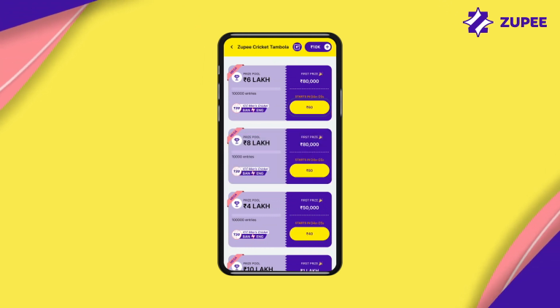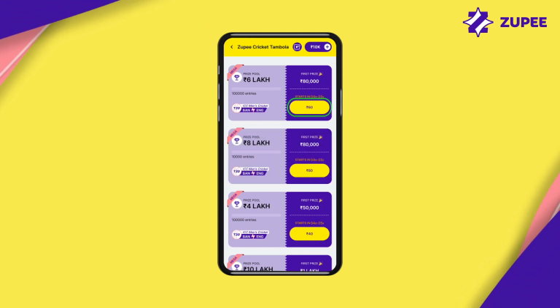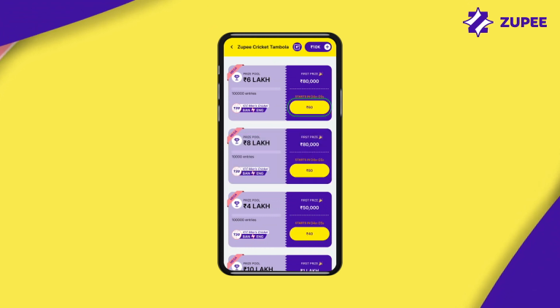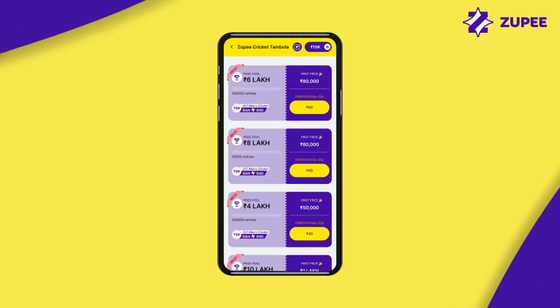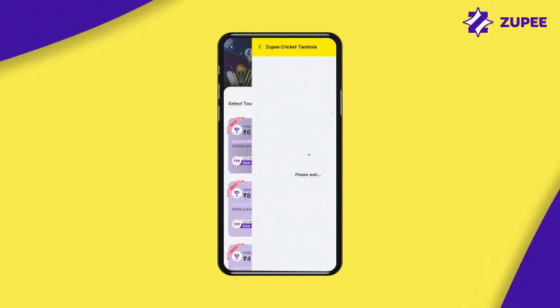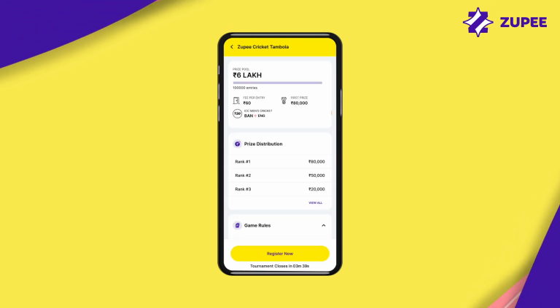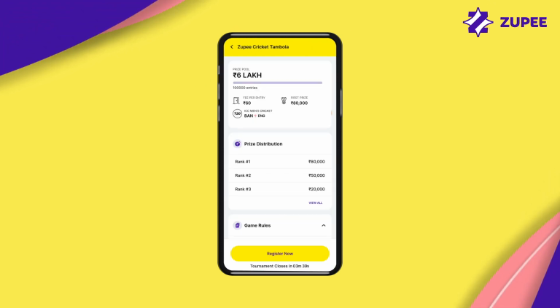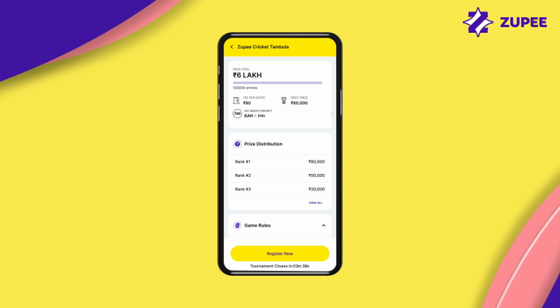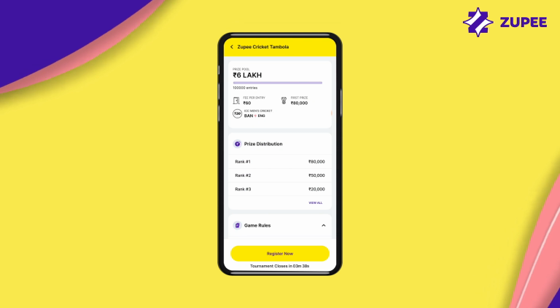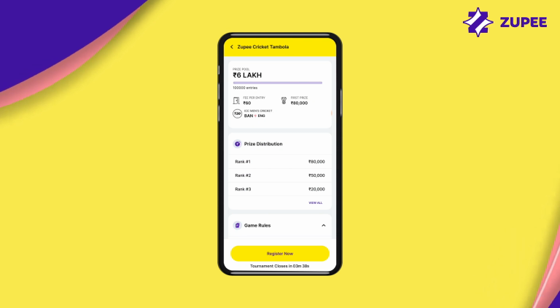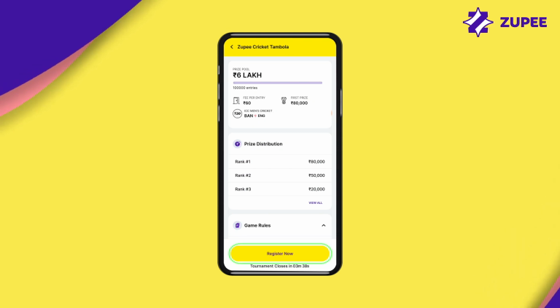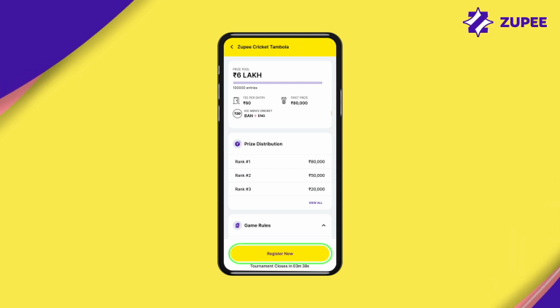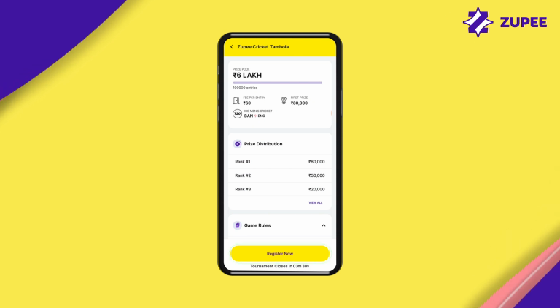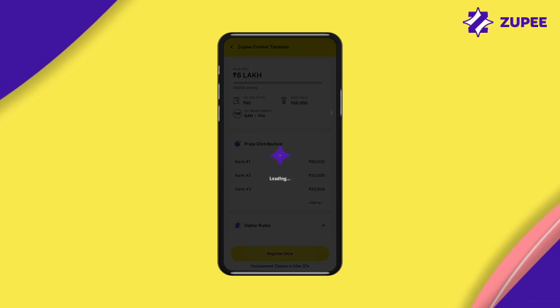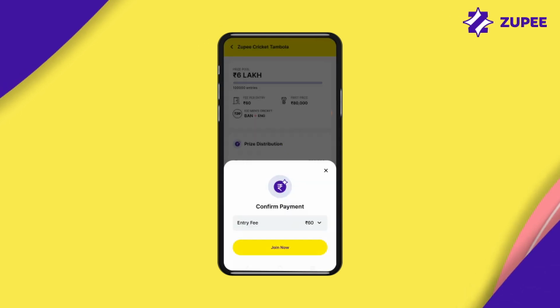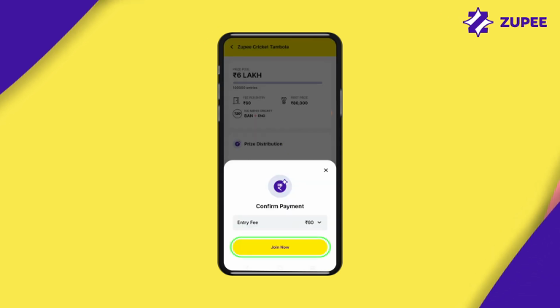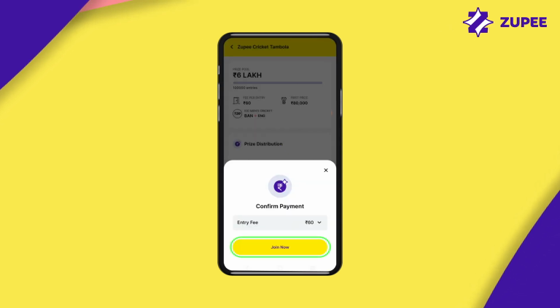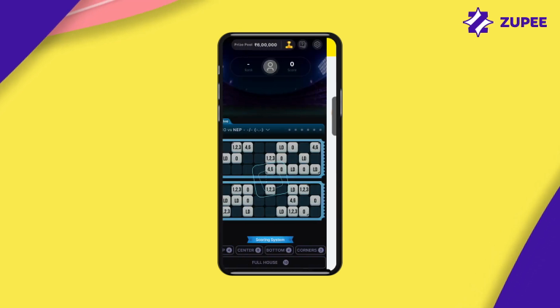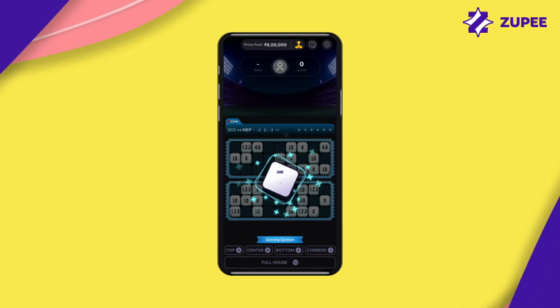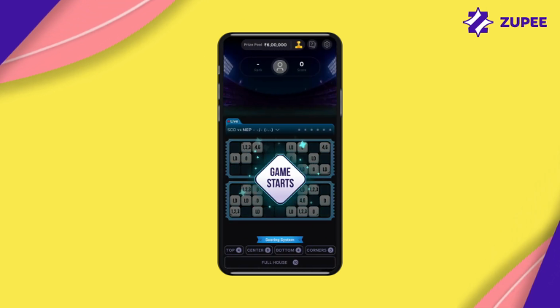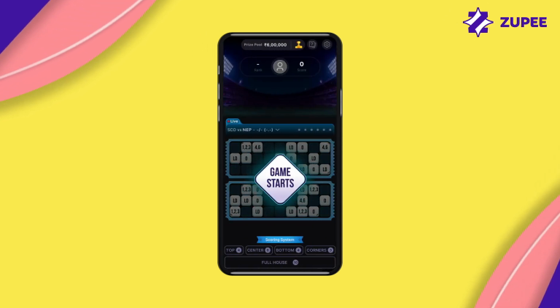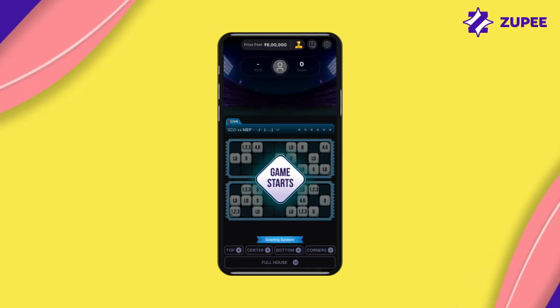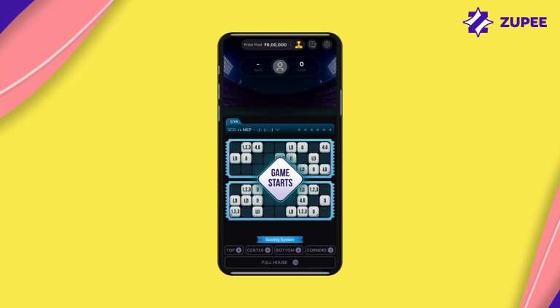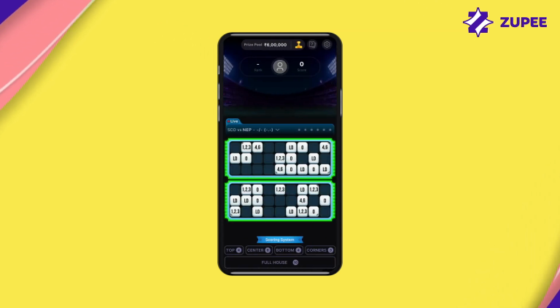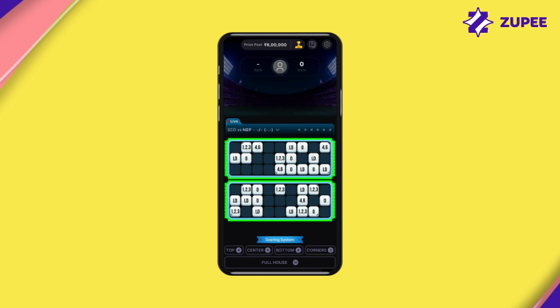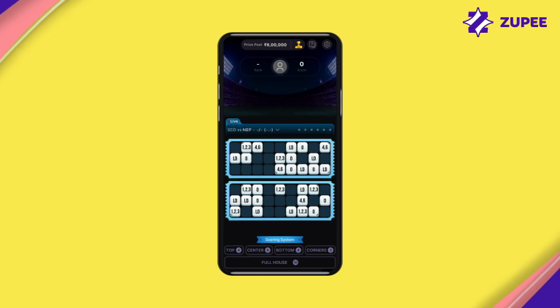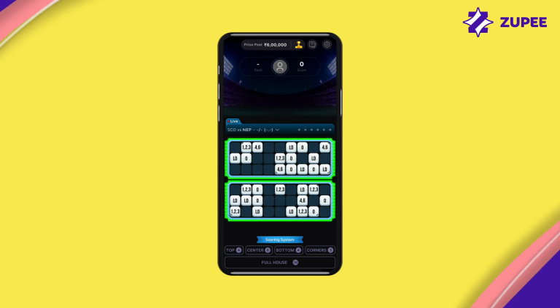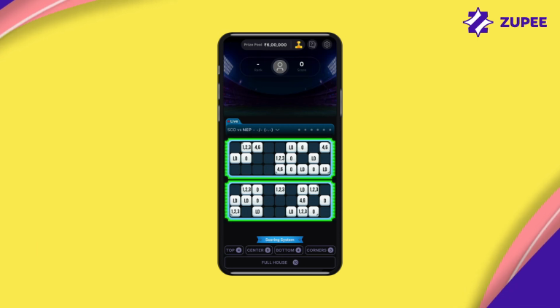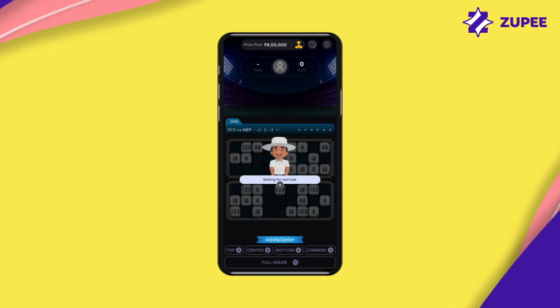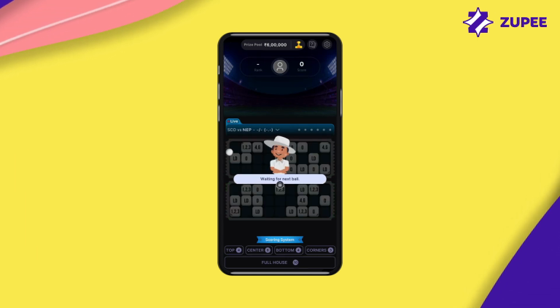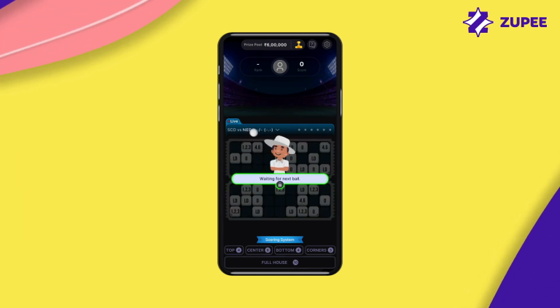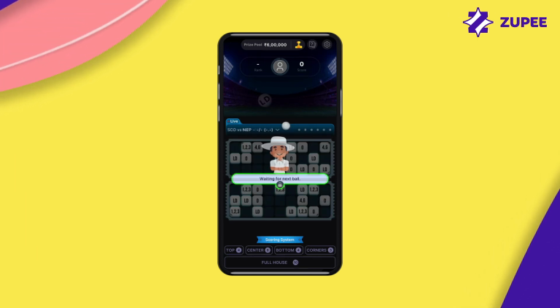Register for a game of your choice from the different options available. Once the game starts, all players are given two tickets each in a locked state.